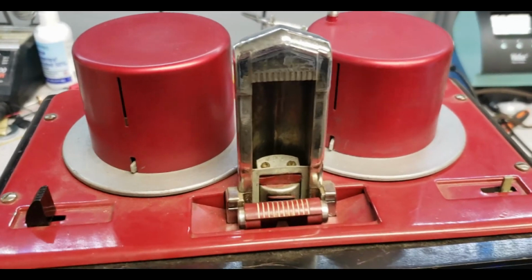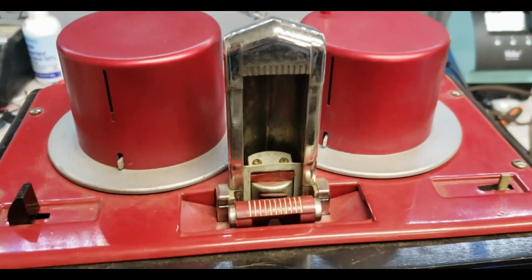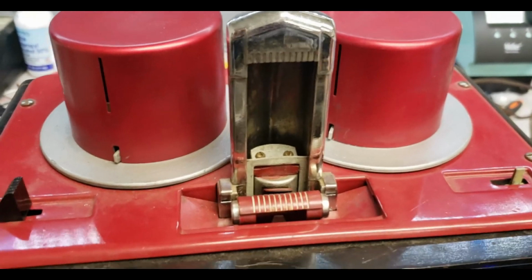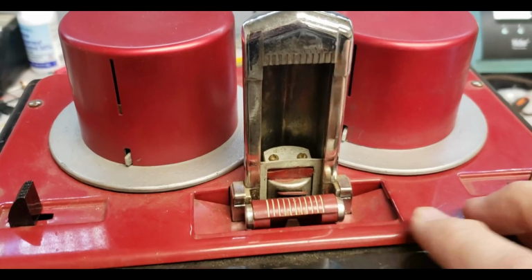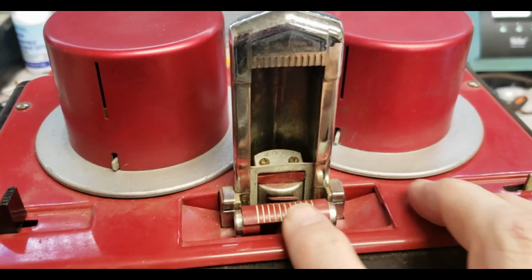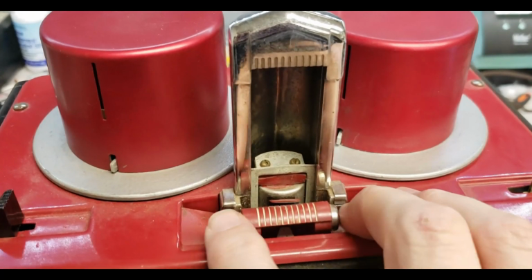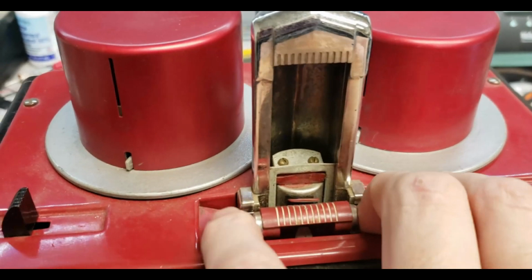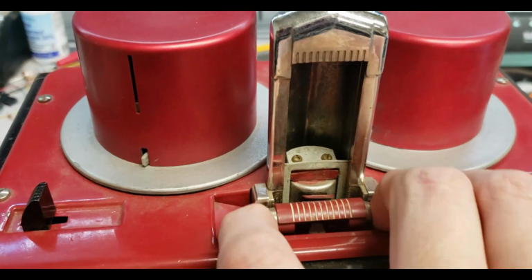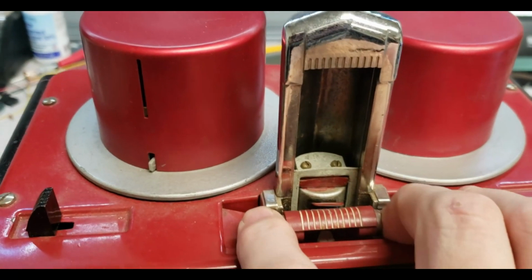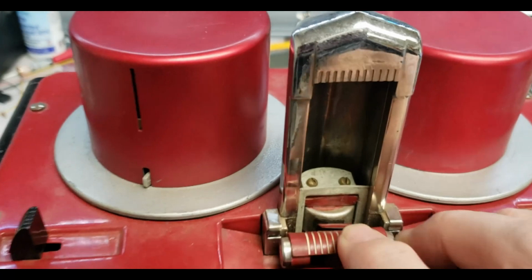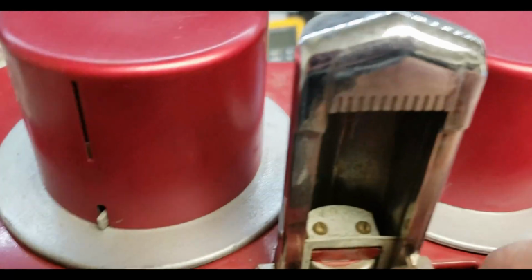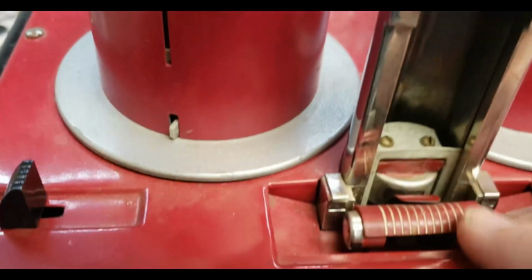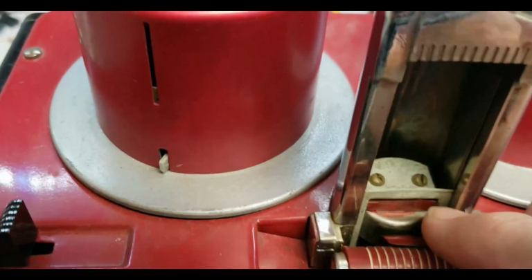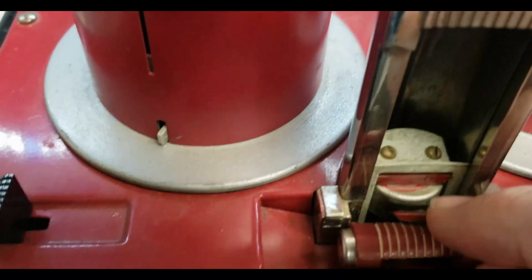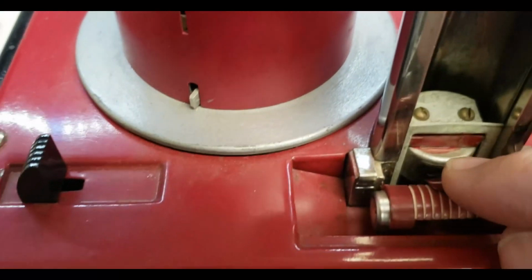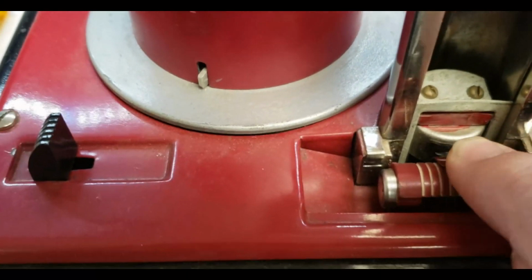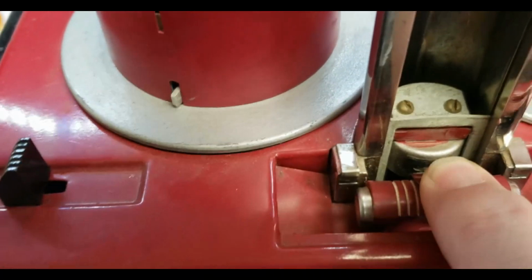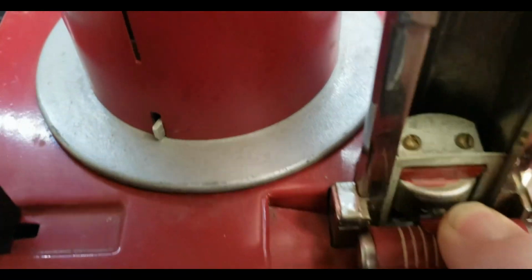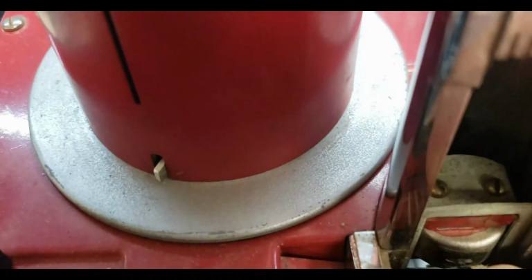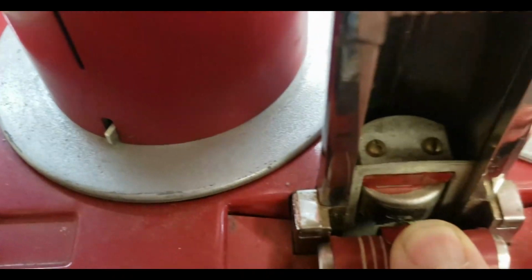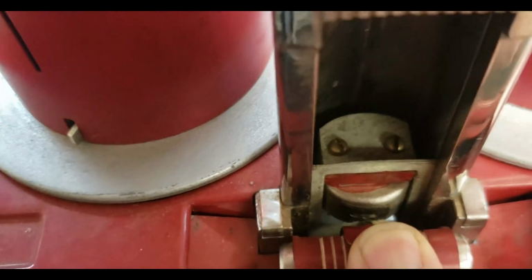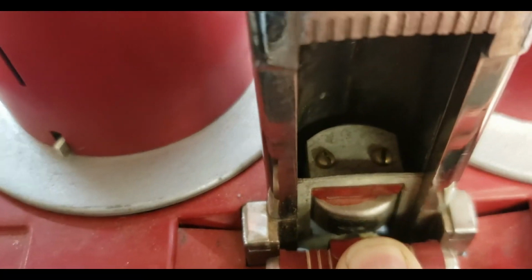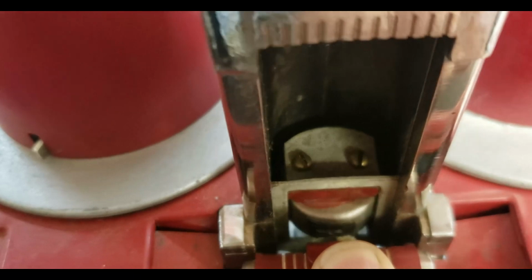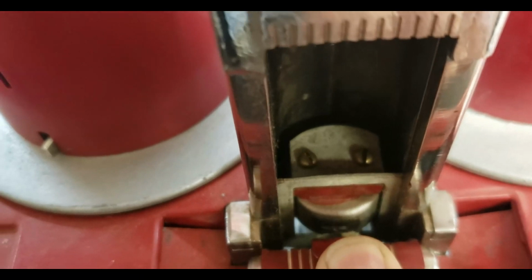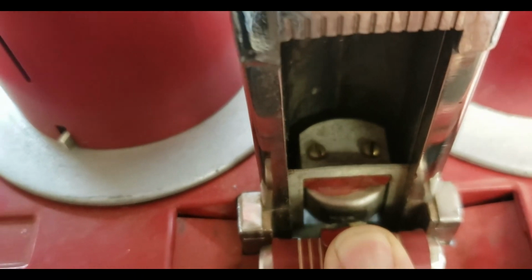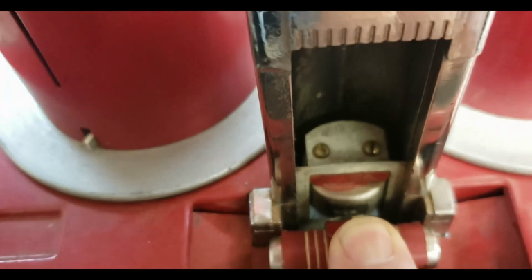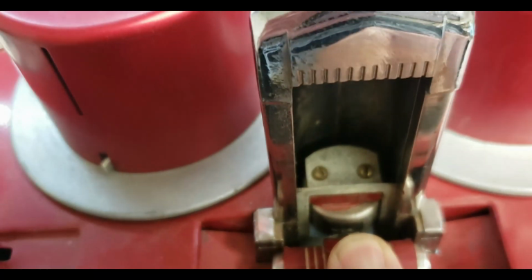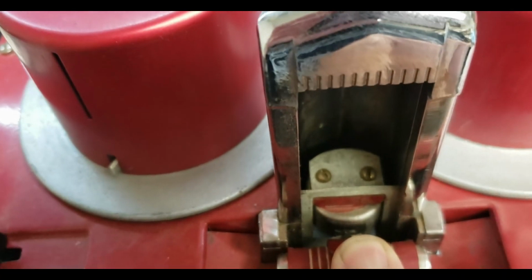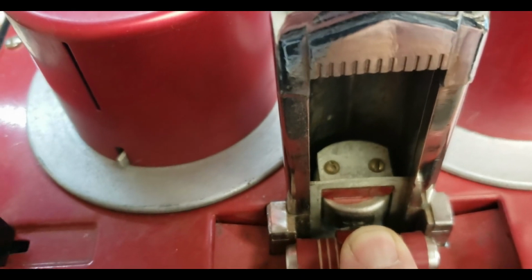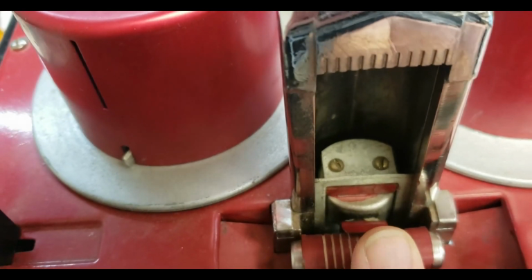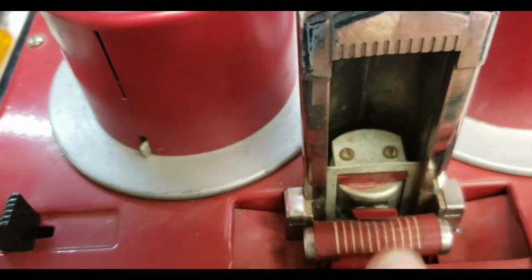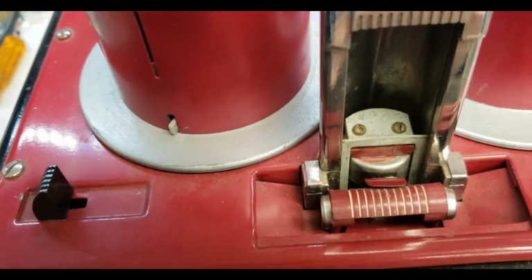There's been some comments that maybe this is a wire recorder, but you can clearly see that it is not a wire recorder. I wish I could get in there better, but that is absolutely a magnetic head.